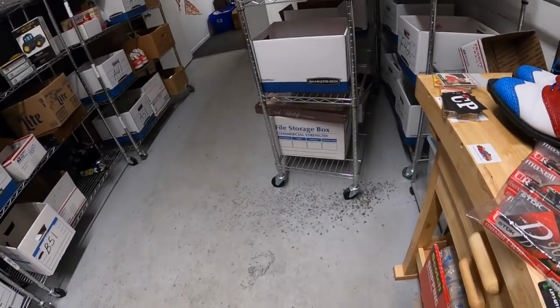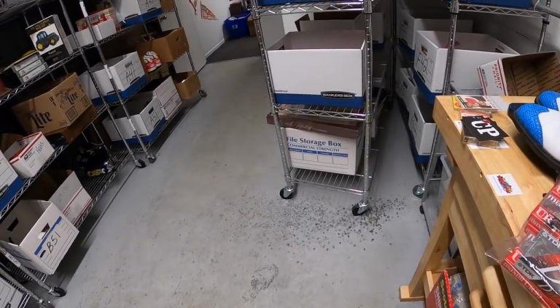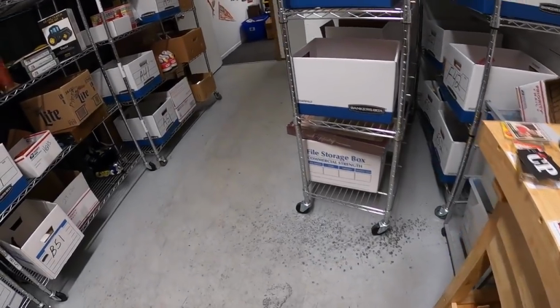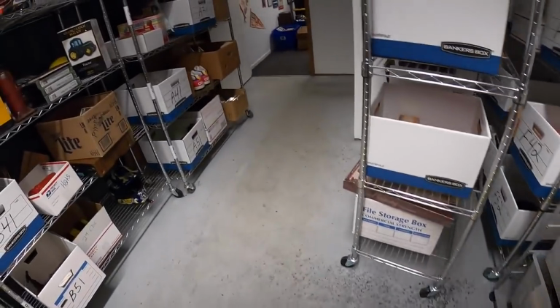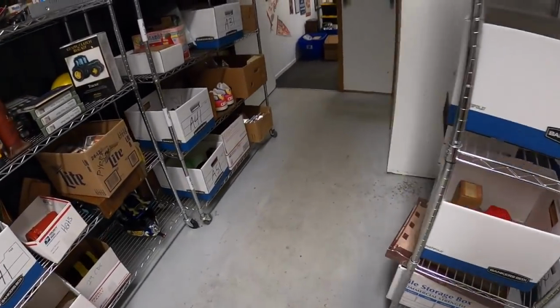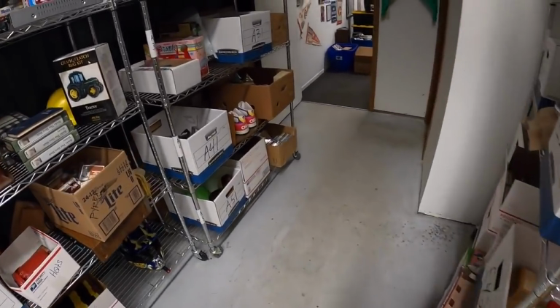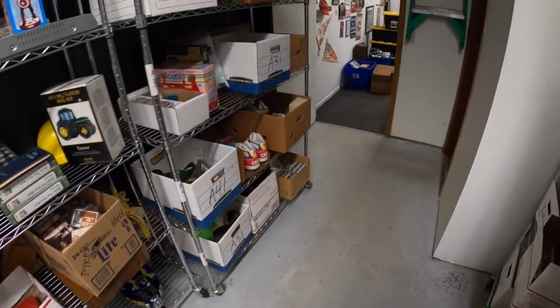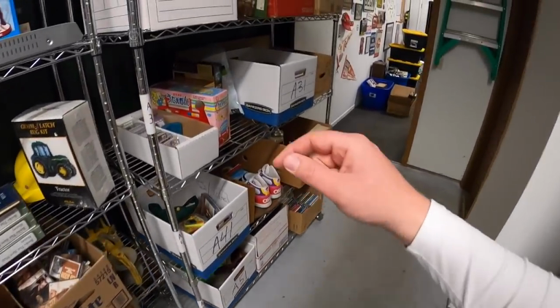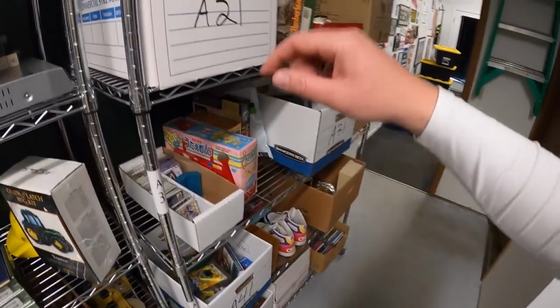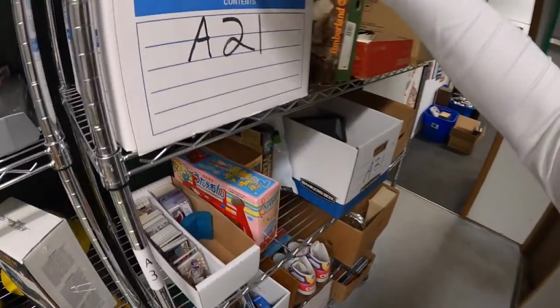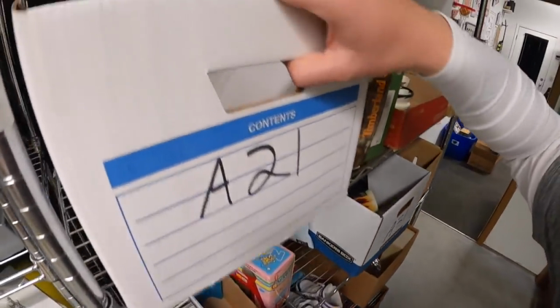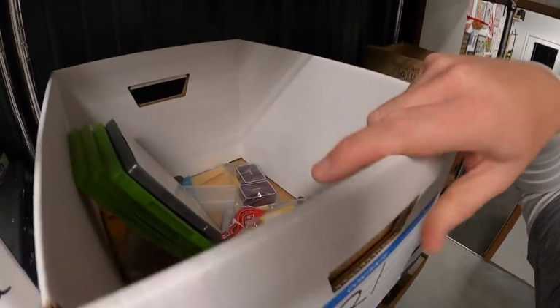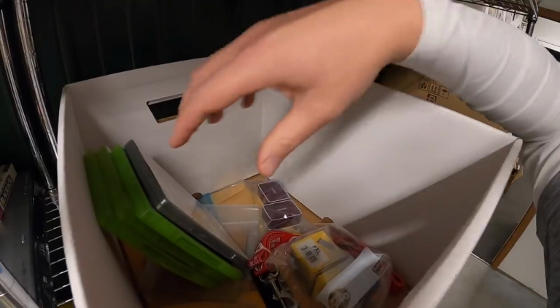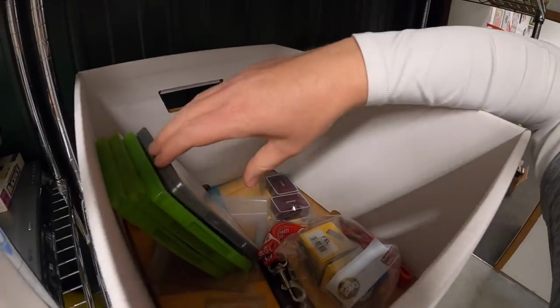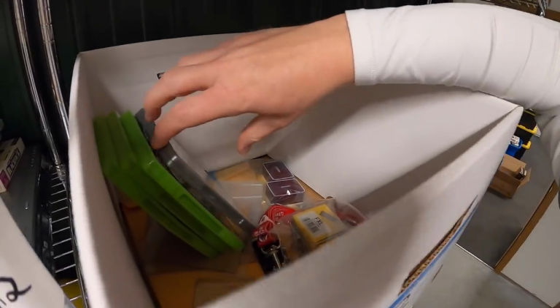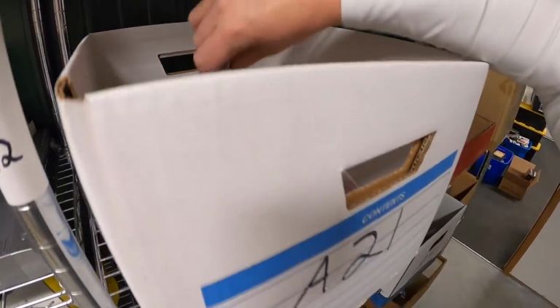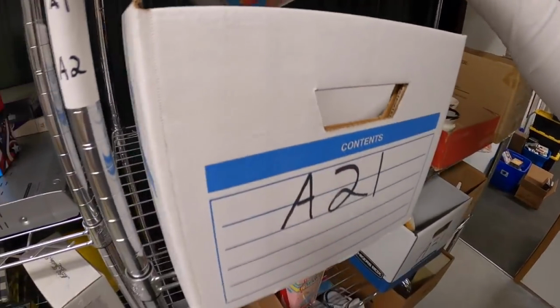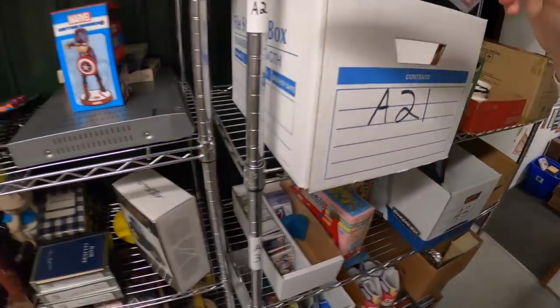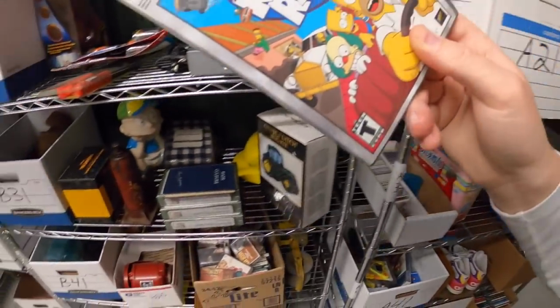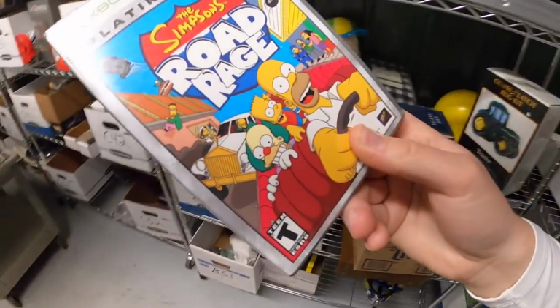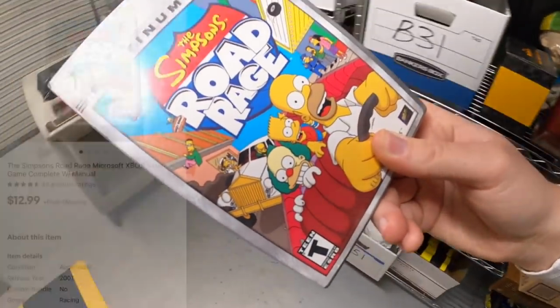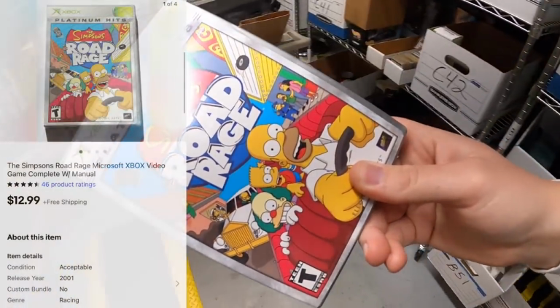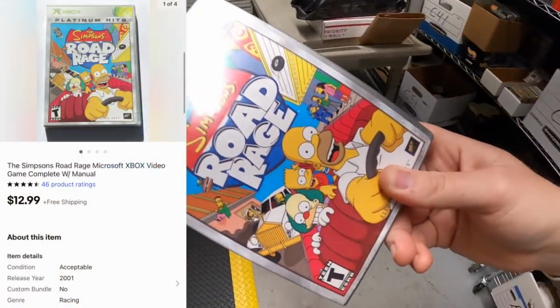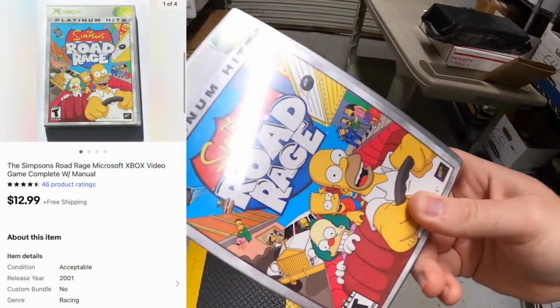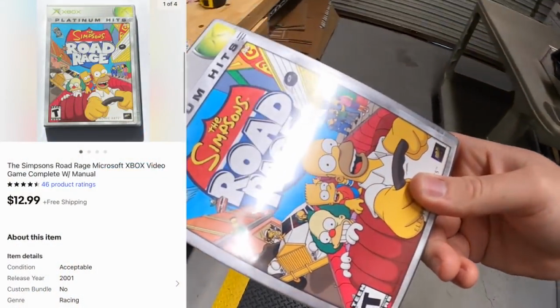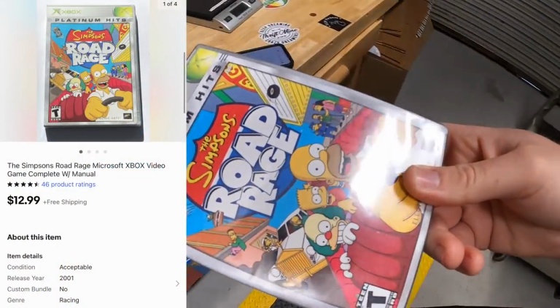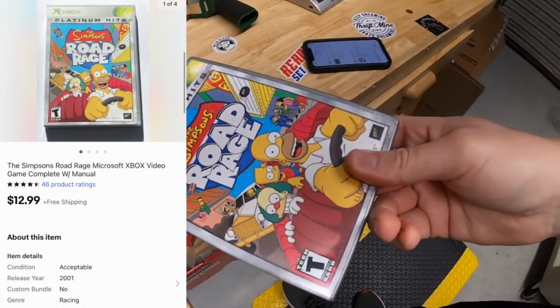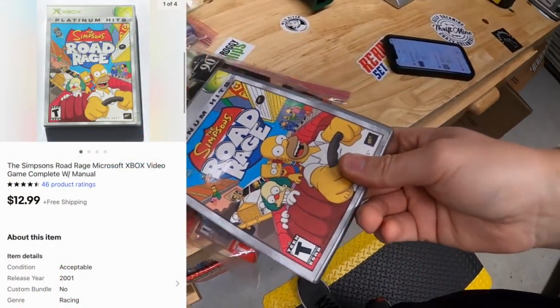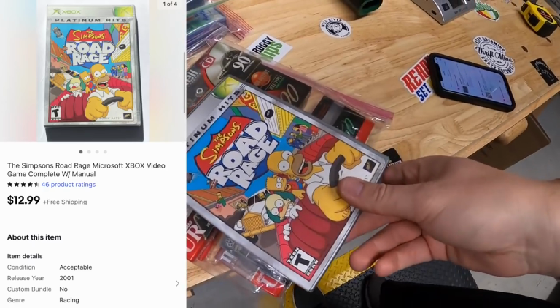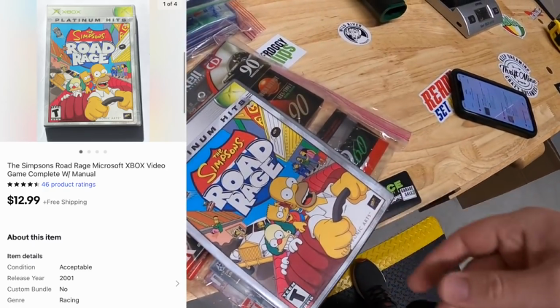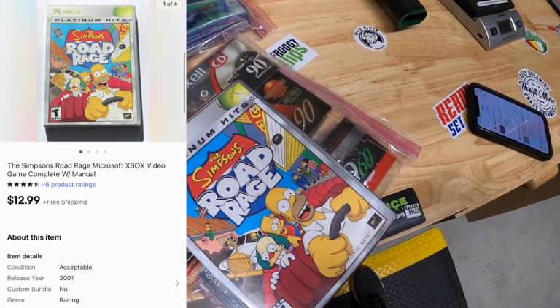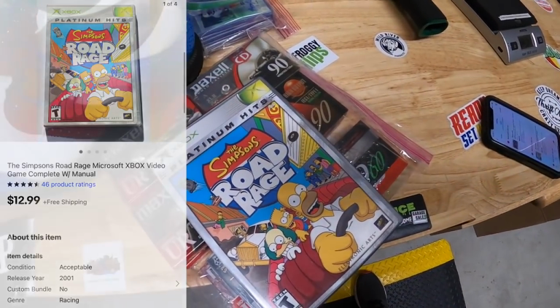Next thing is a video game in A21 — Simpsons: Road Rage for Xbox. That sold for $12.99 free shipping.